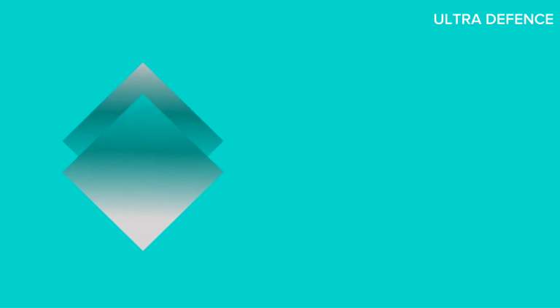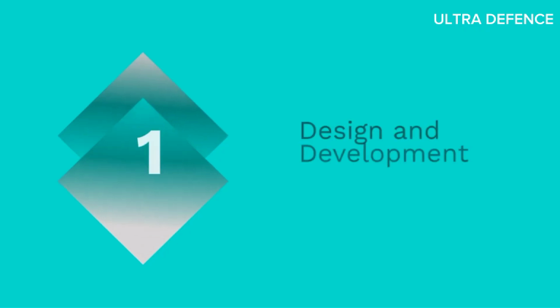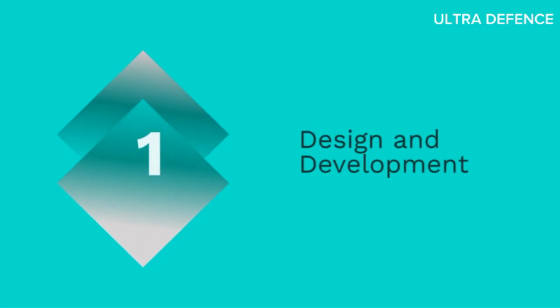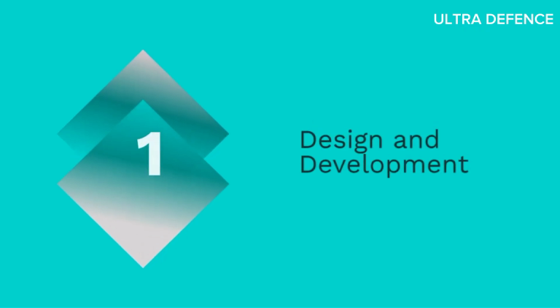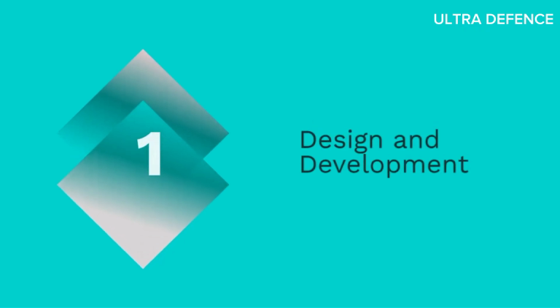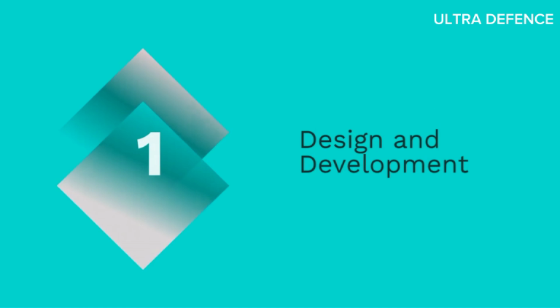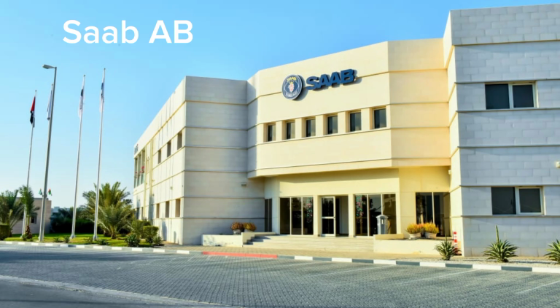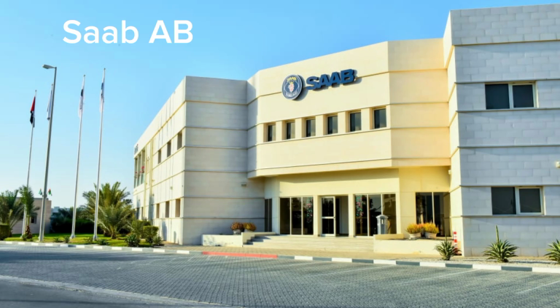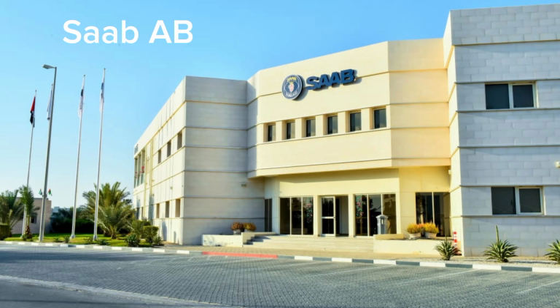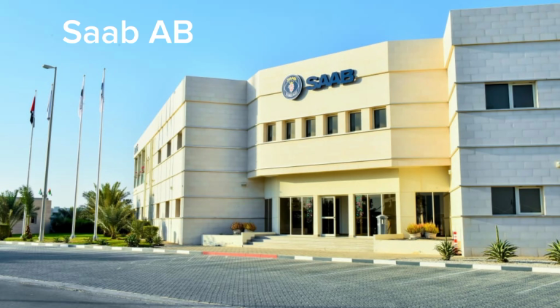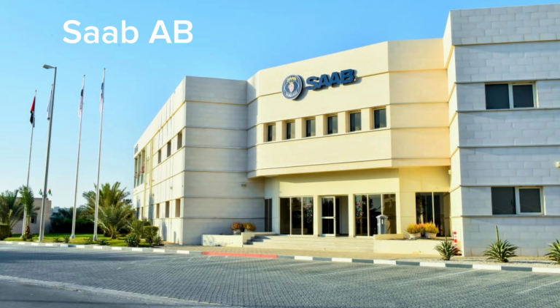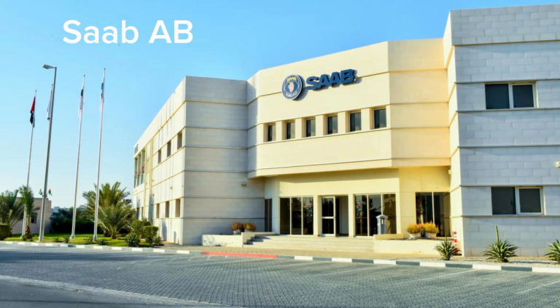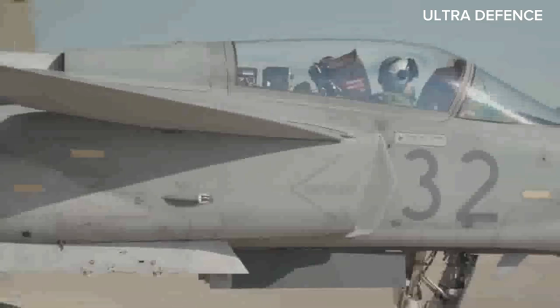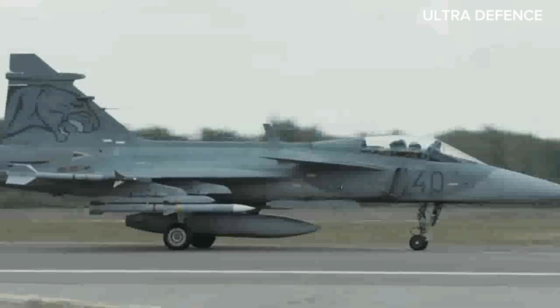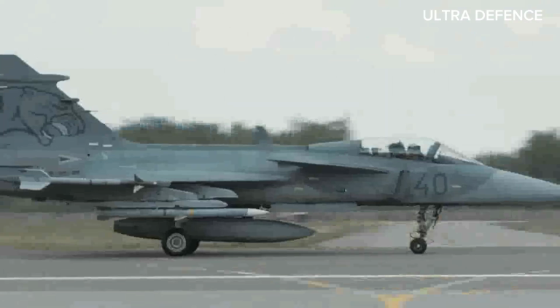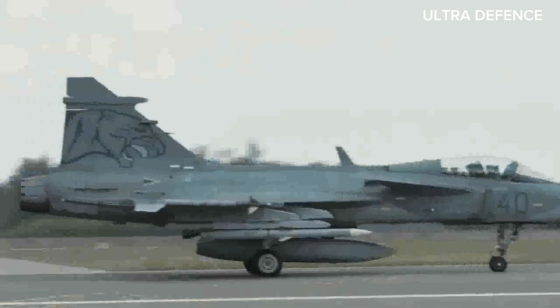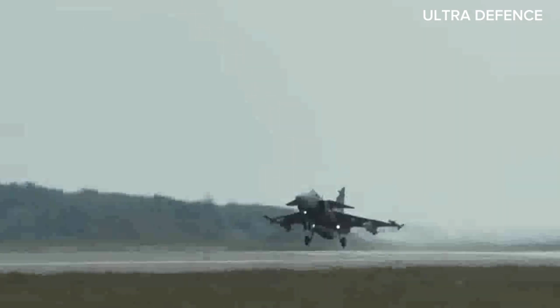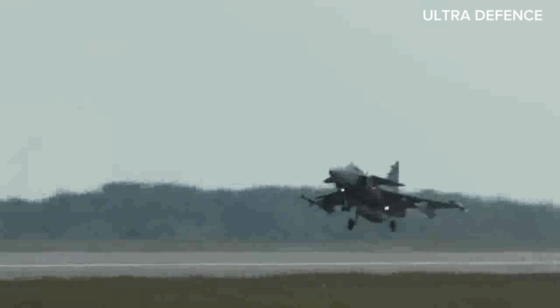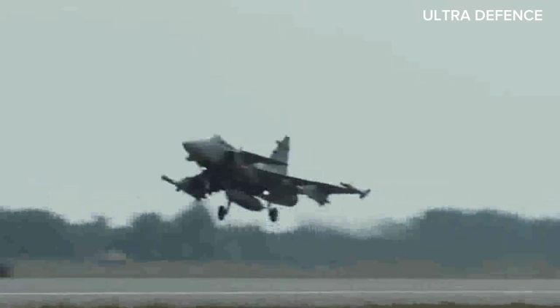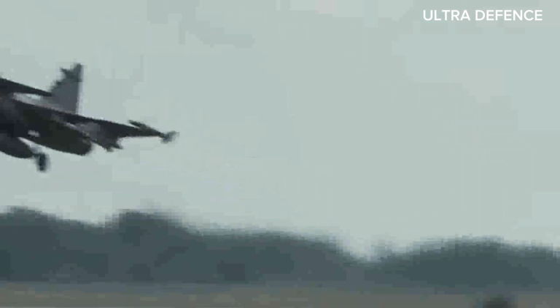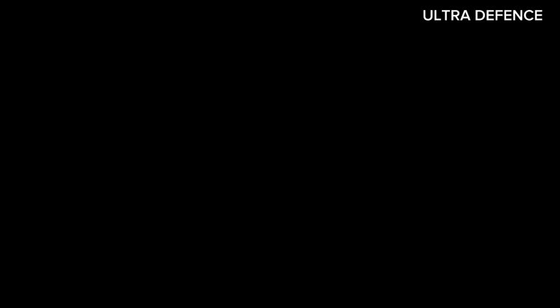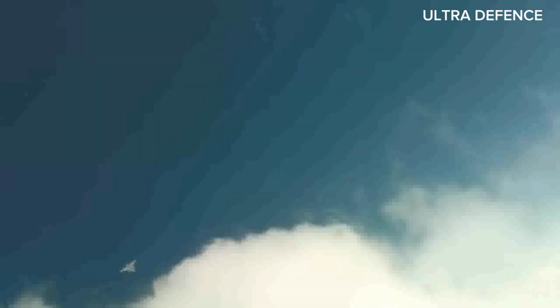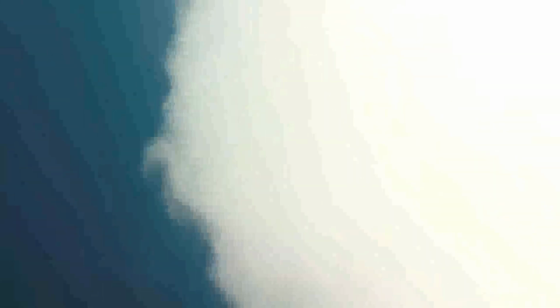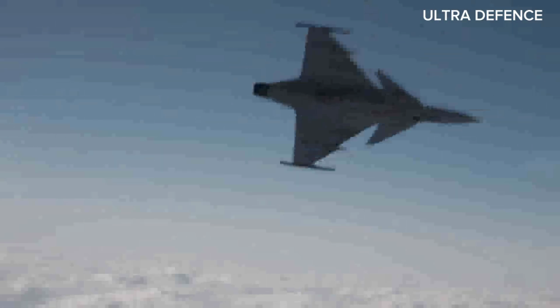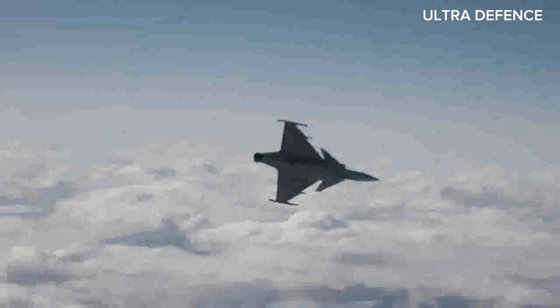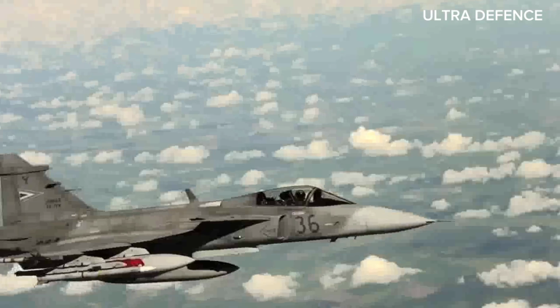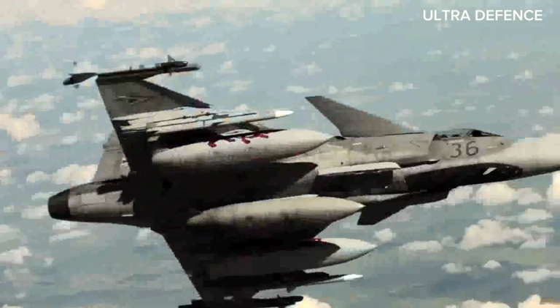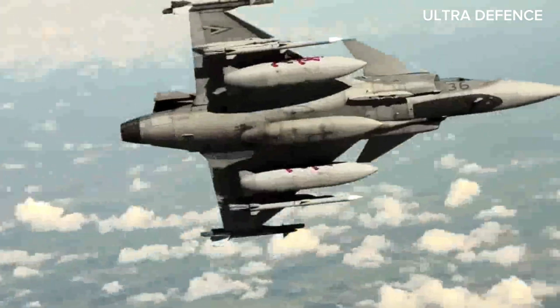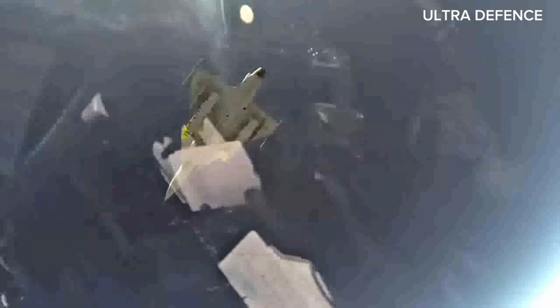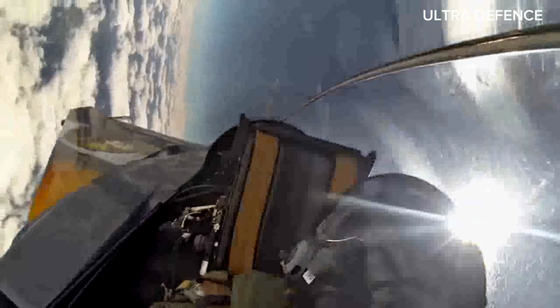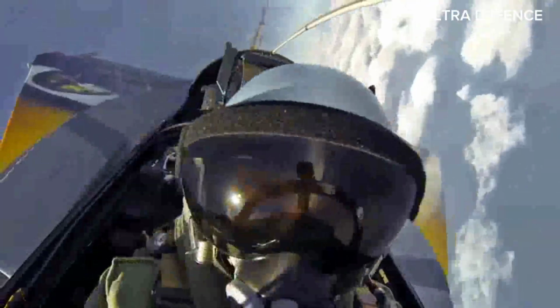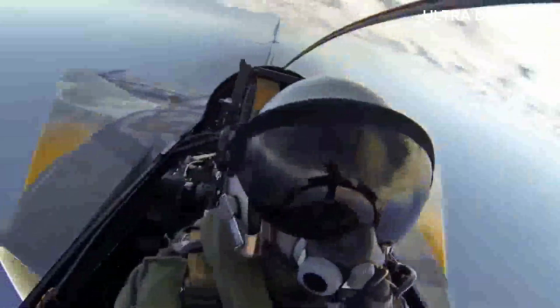First, let's talk about their design and development. The Saab Gripen, designed by Saab AB, is a multi-role fighter known for its agility and advanced avionics. Developed in the late 20th century, the Gripen has undergone several upgrades to maintain its competitiveness.